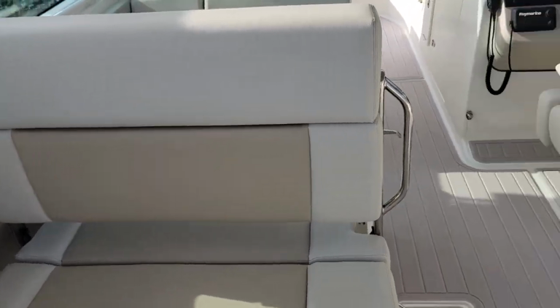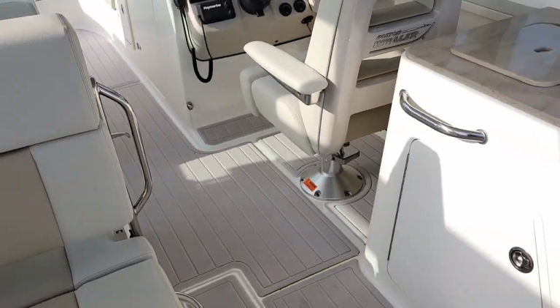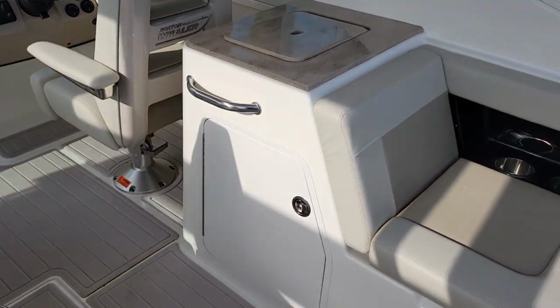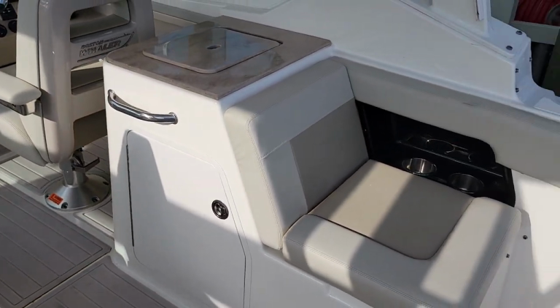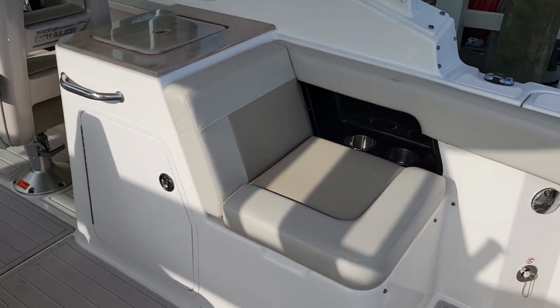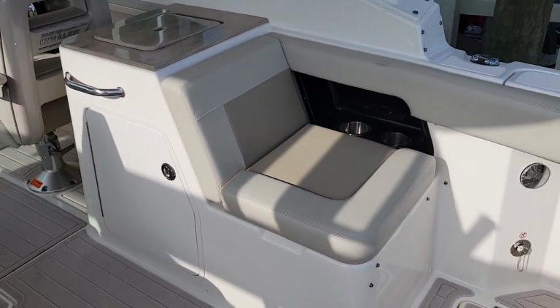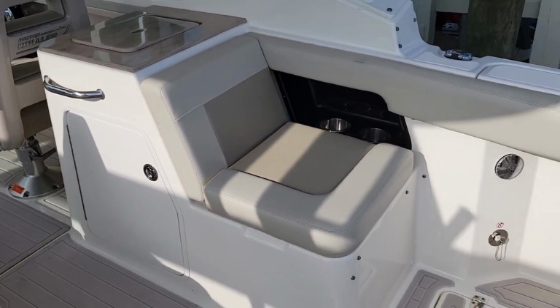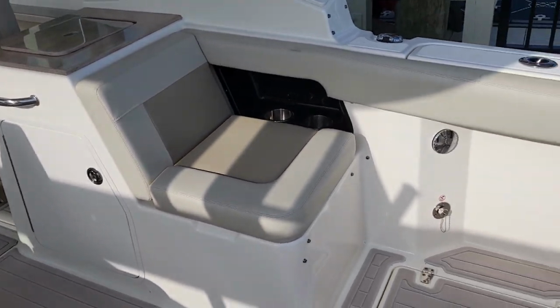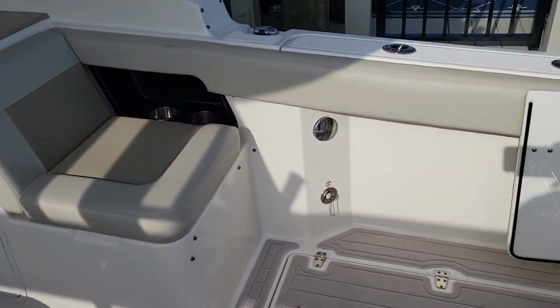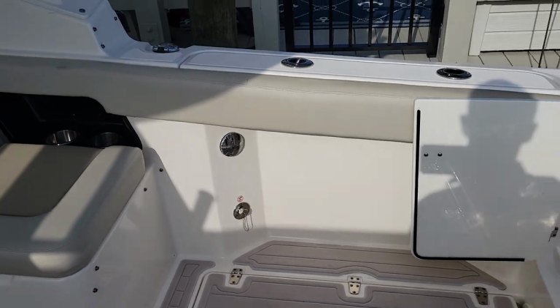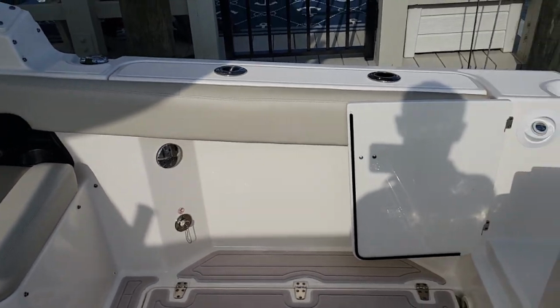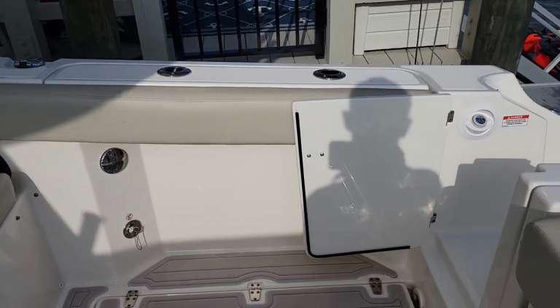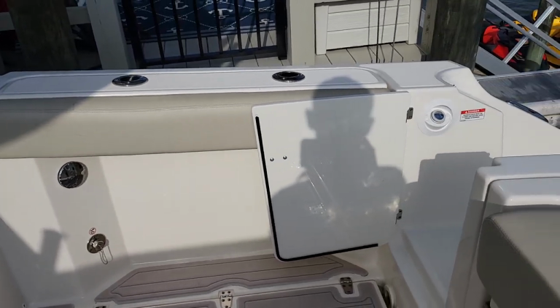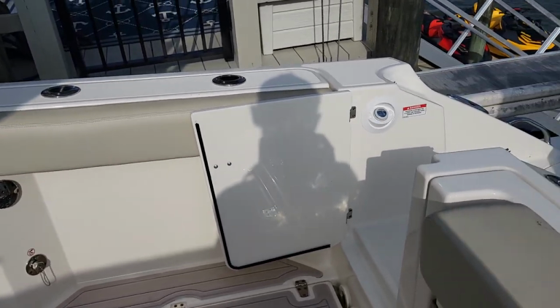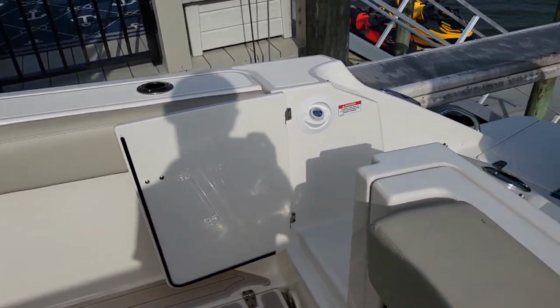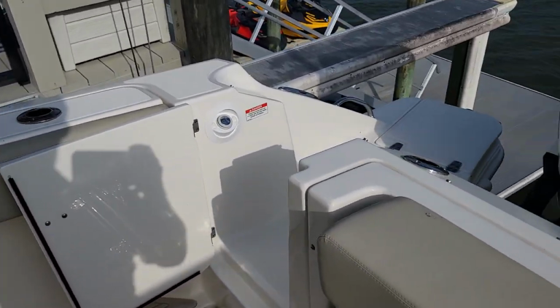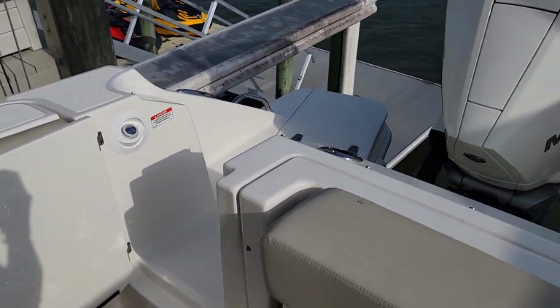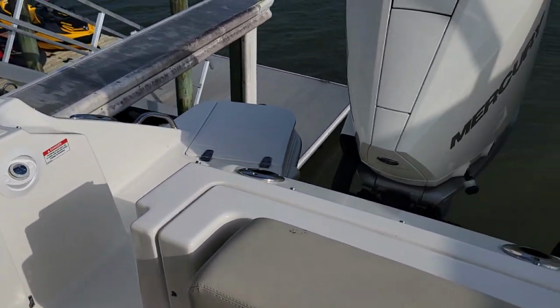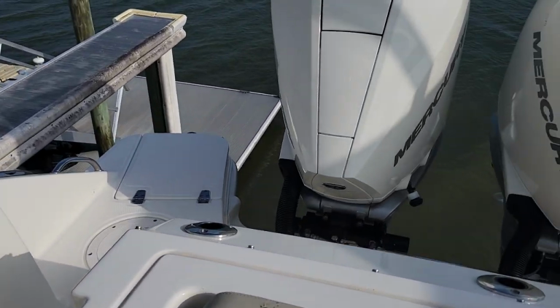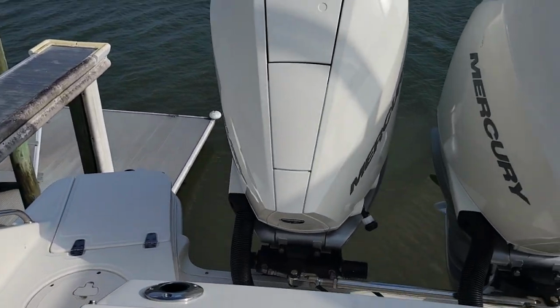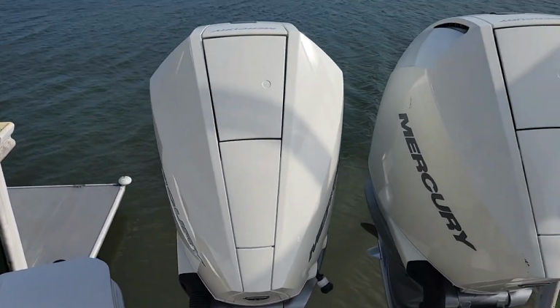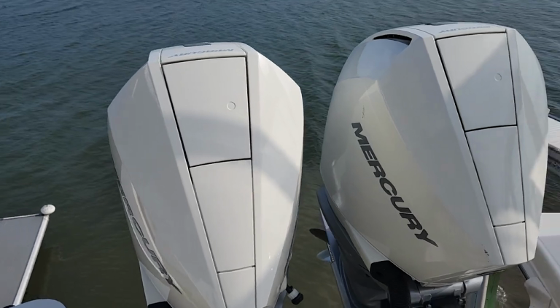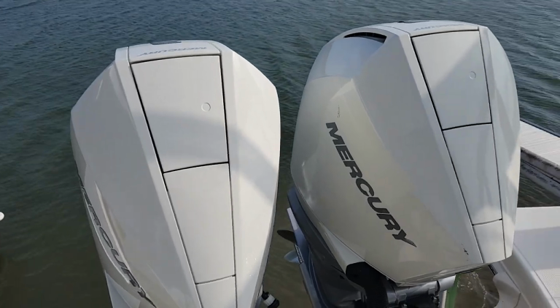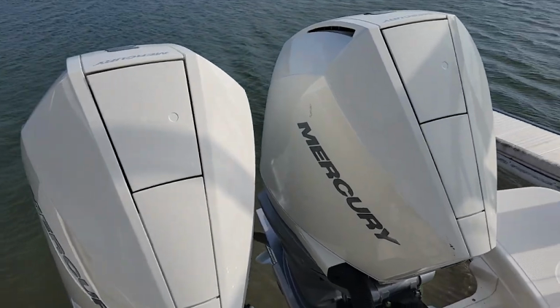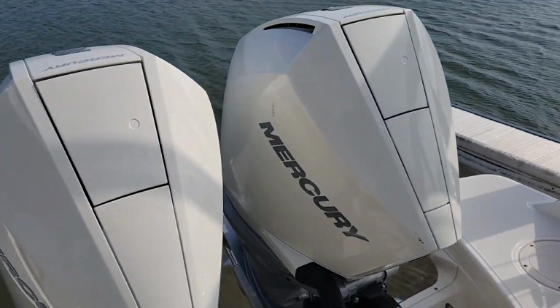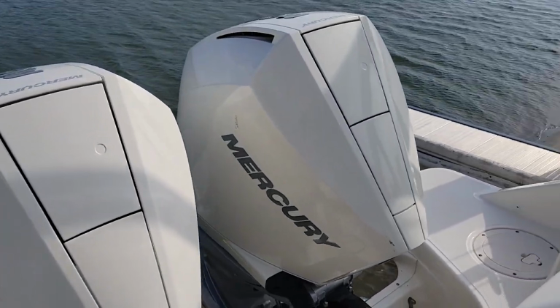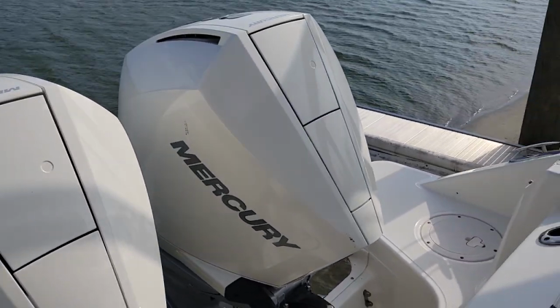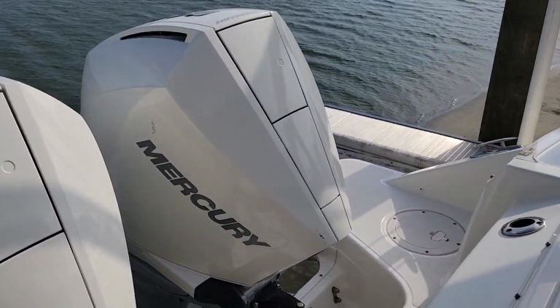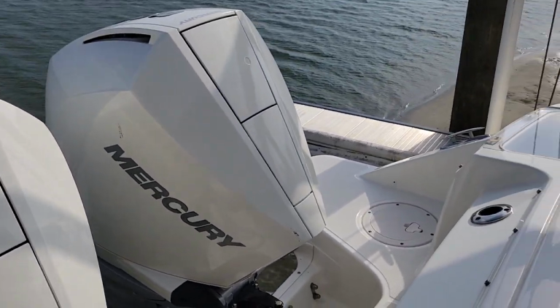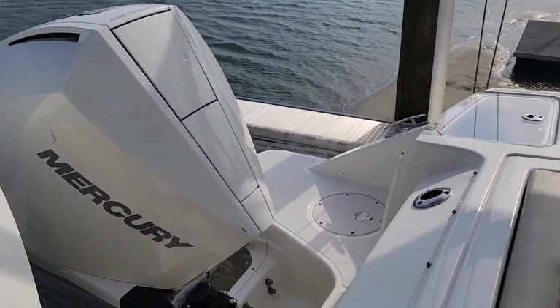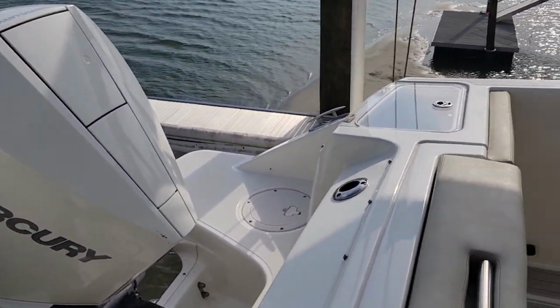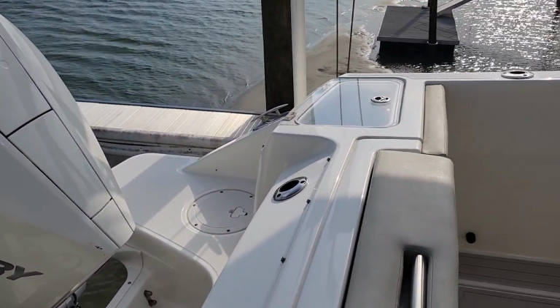I'm gonna take time to walk through this Boston Whaler 280 Vantage. It's a year model 2021.